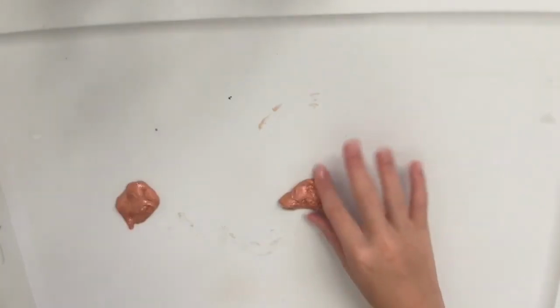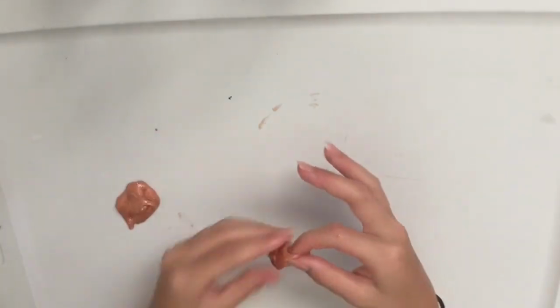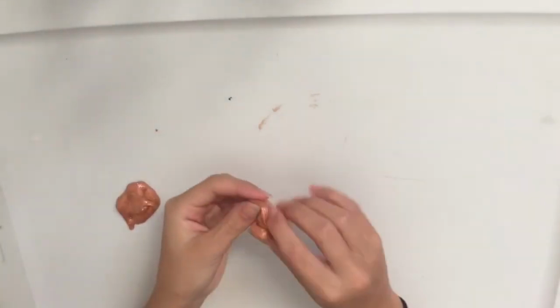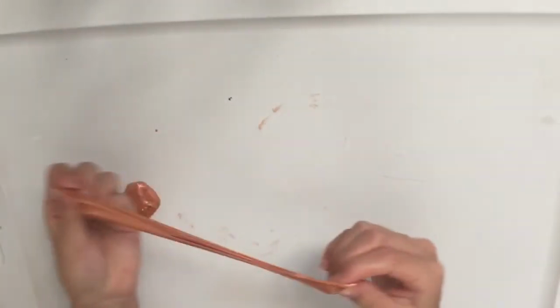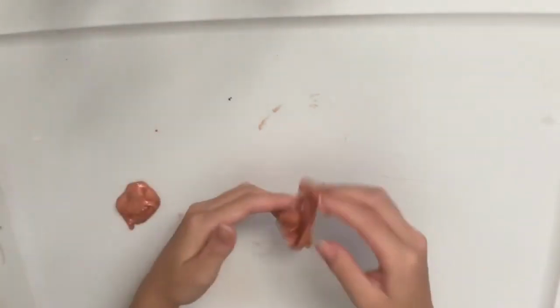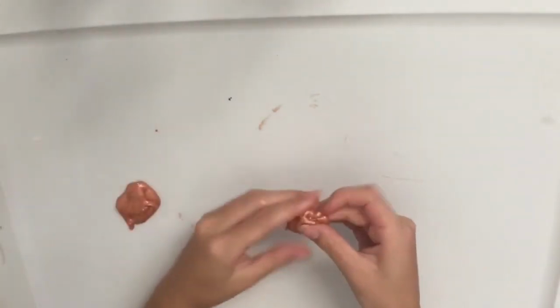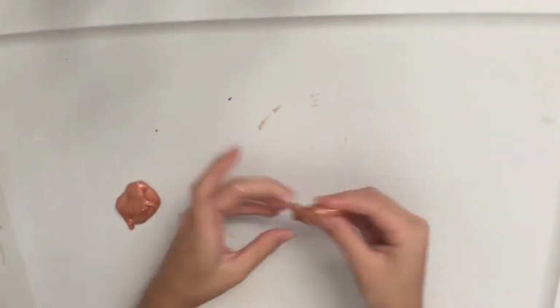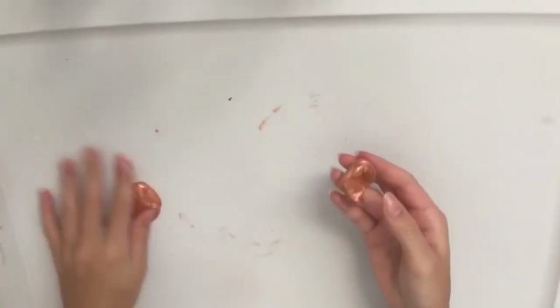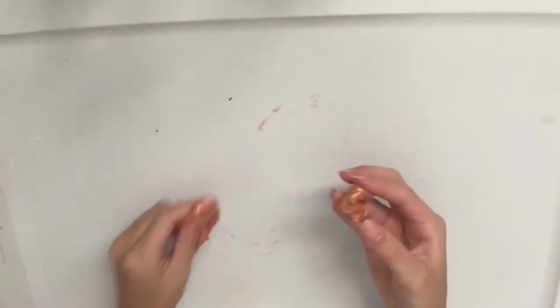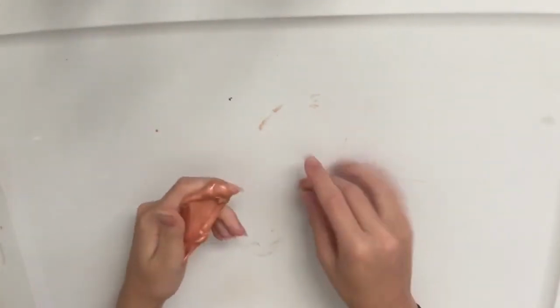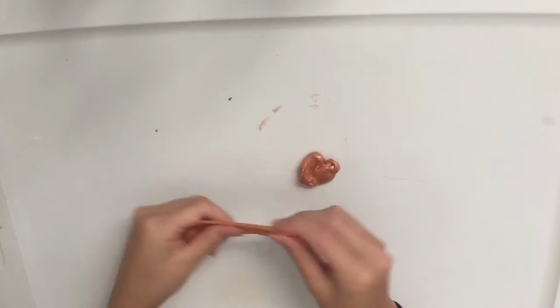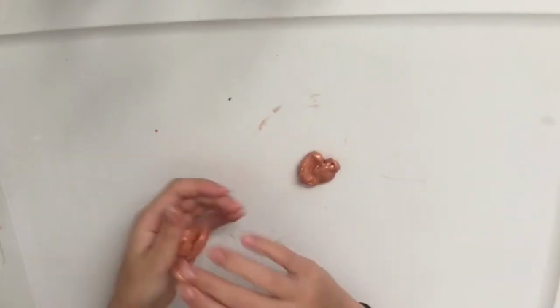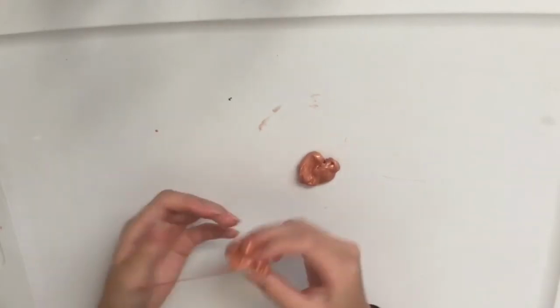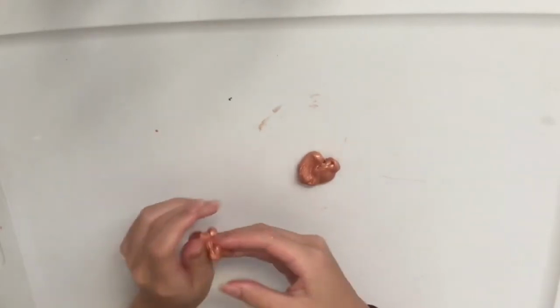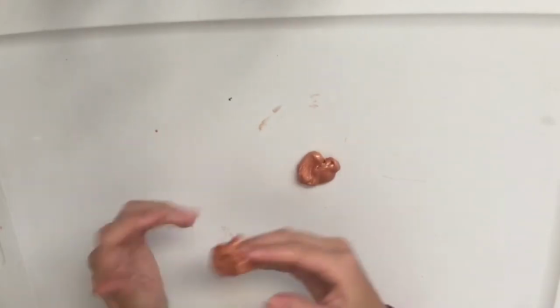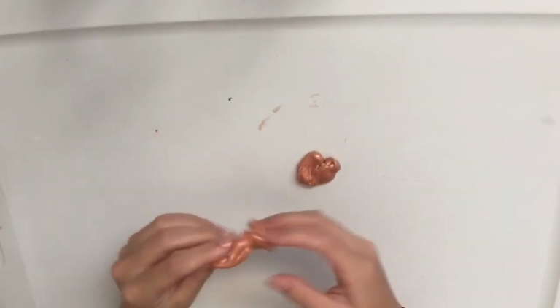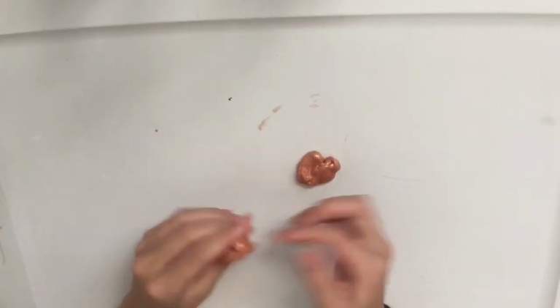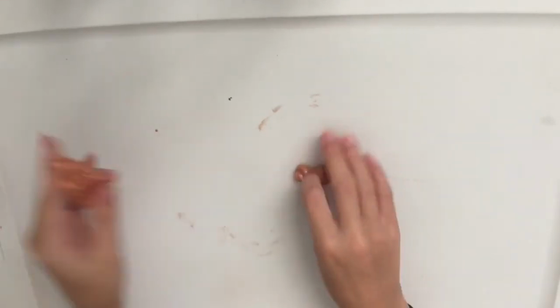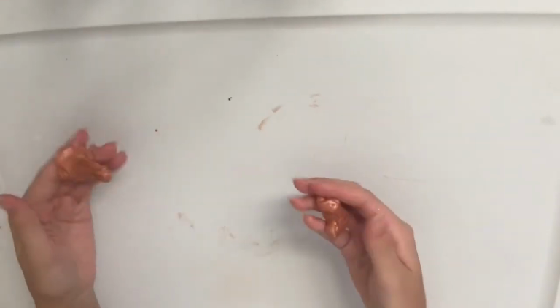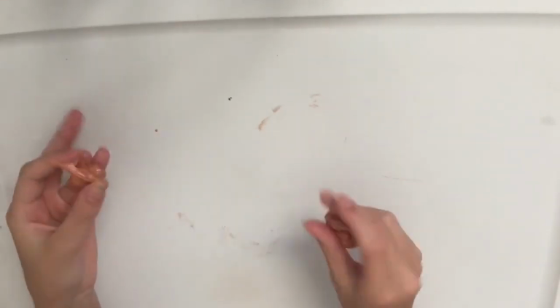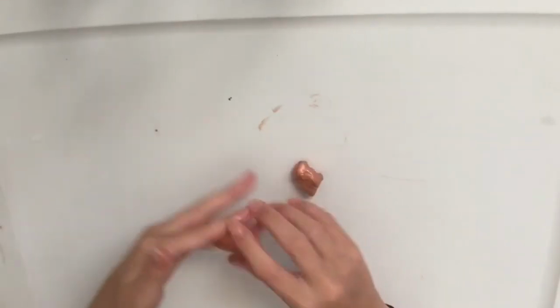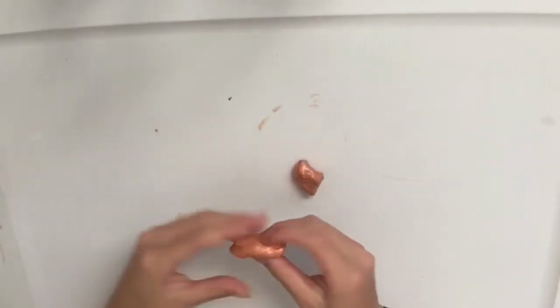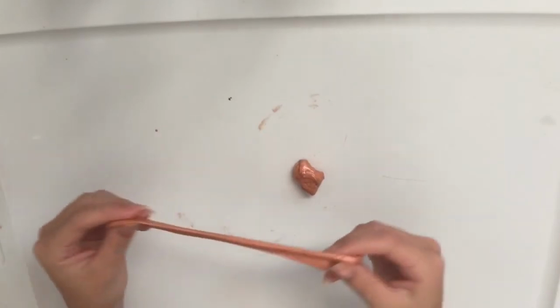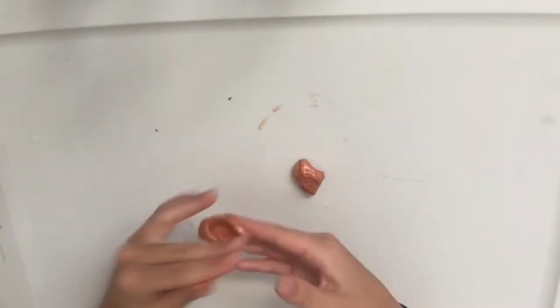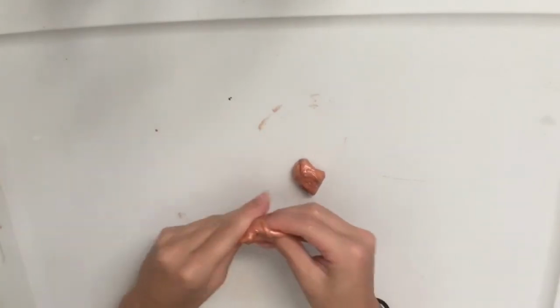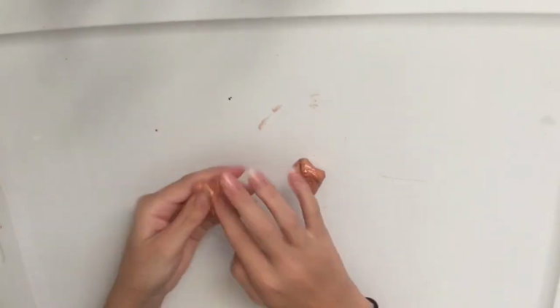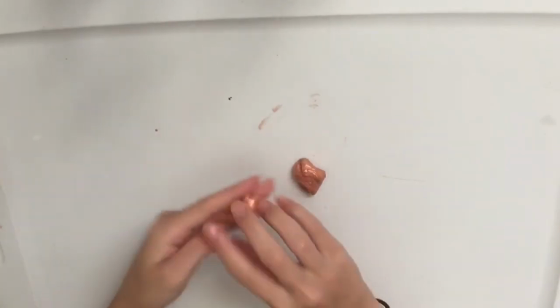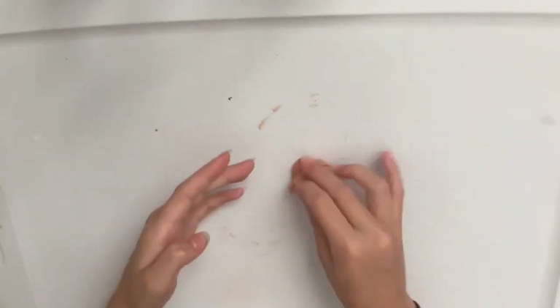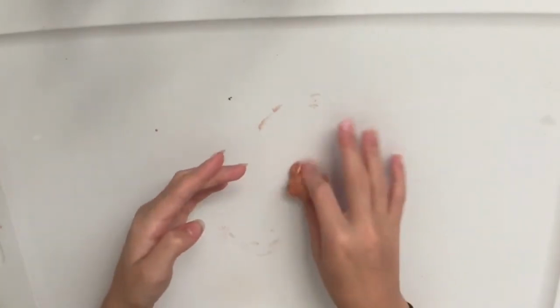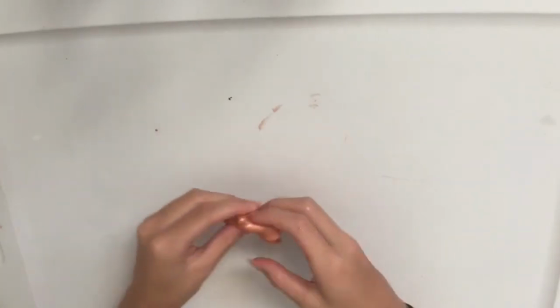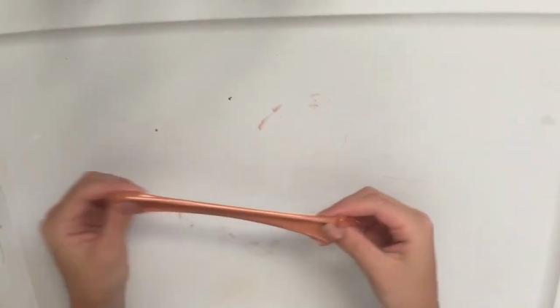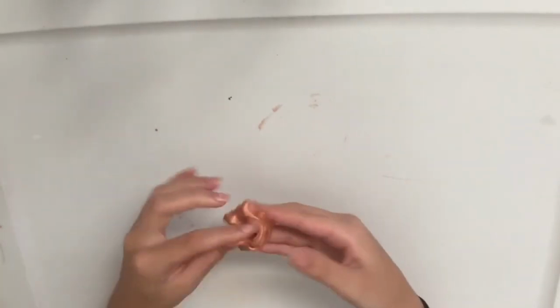Alright guys, so I made more. Now I'm just going to combine this with the first one. This one has dried out a little bit, but that's probably because it took me a while to make this one. So don't leave it out, guys. Now I'm just going to mix it together.